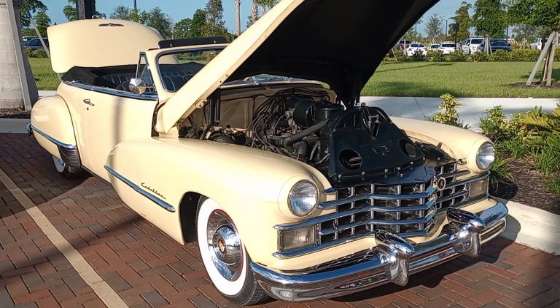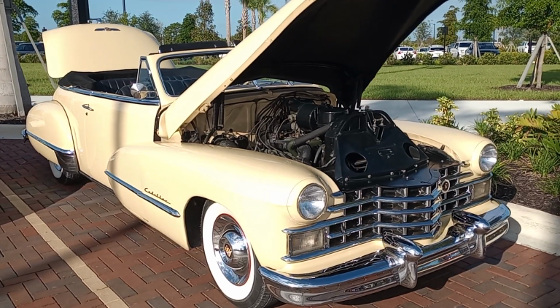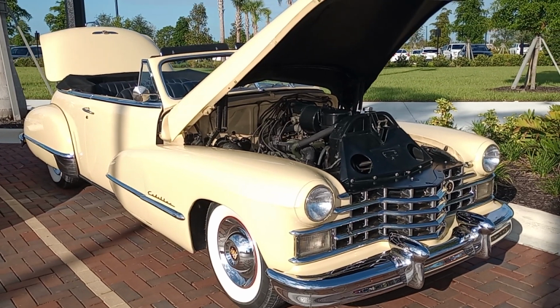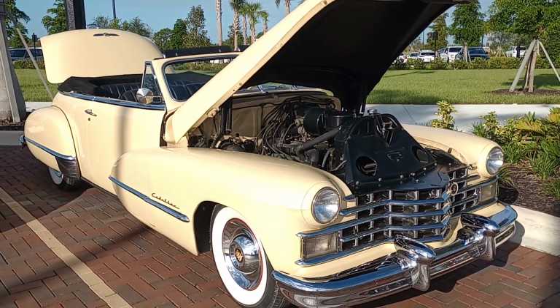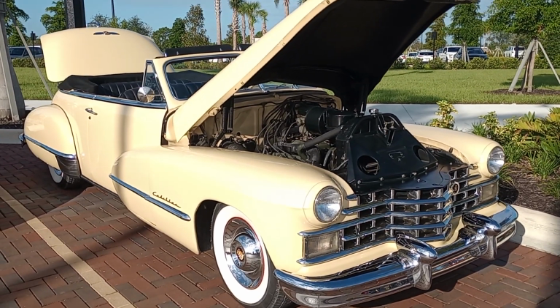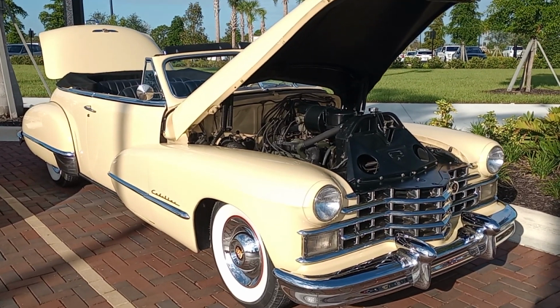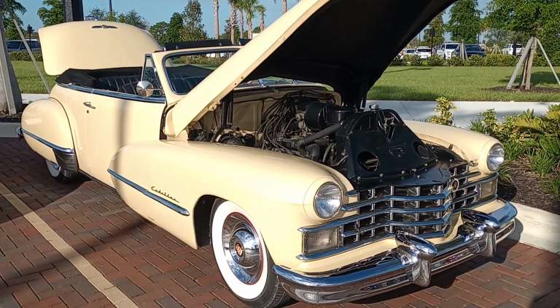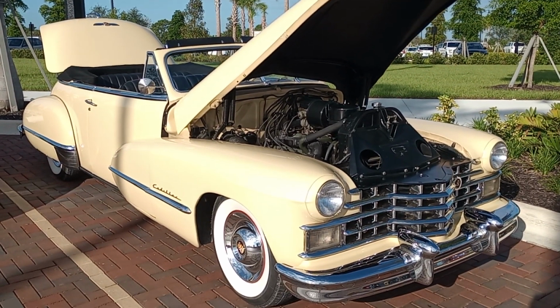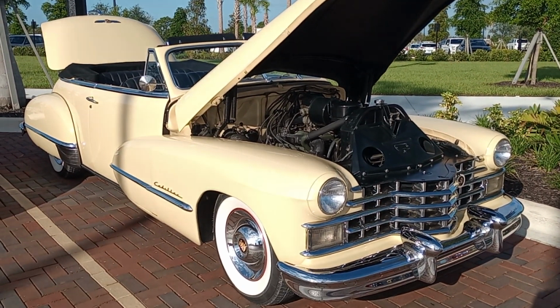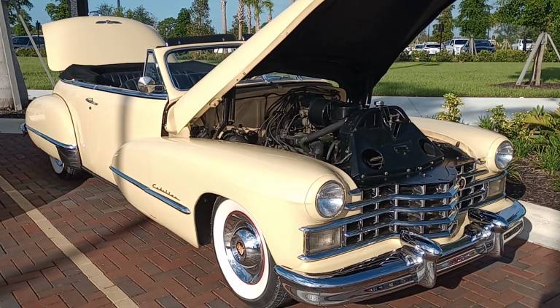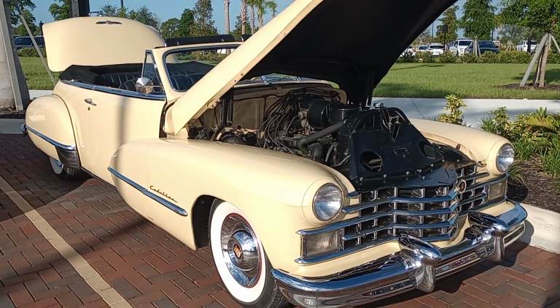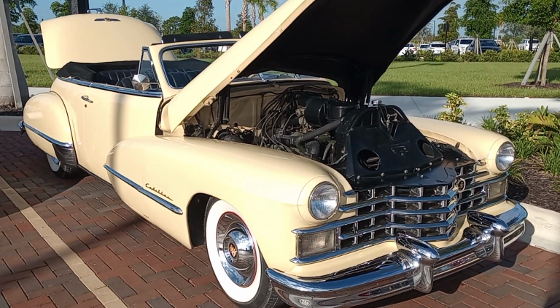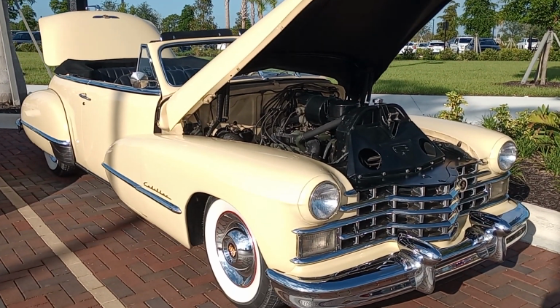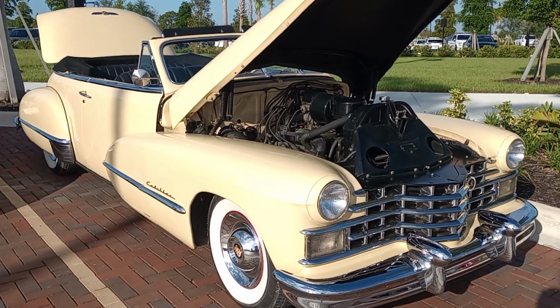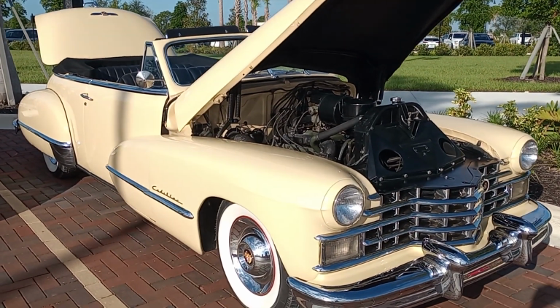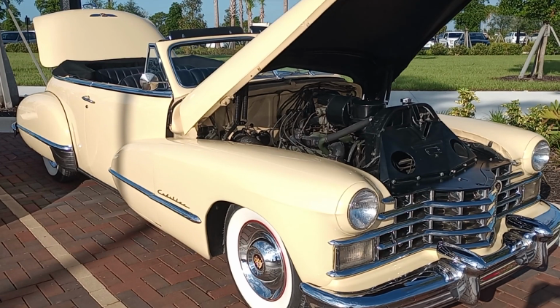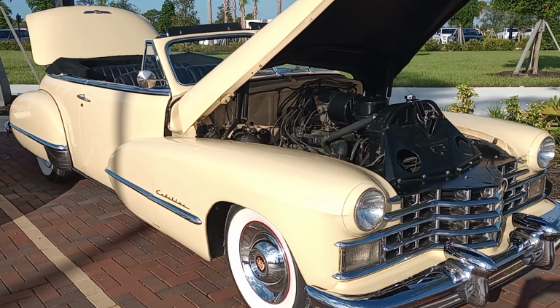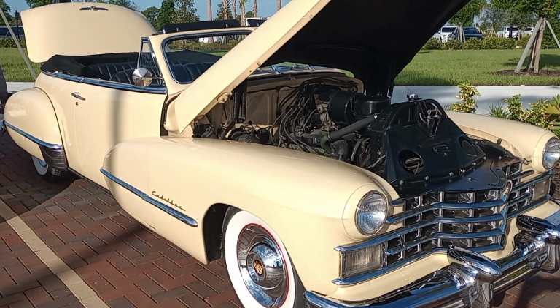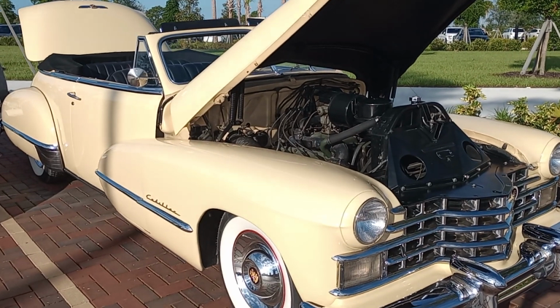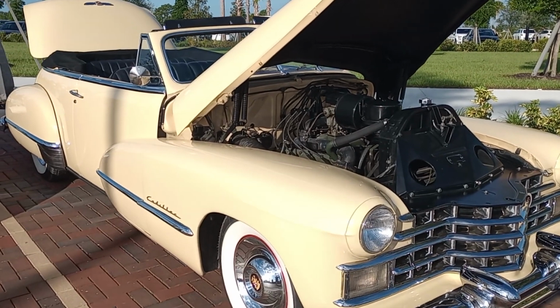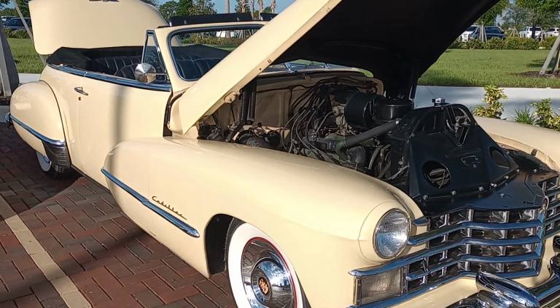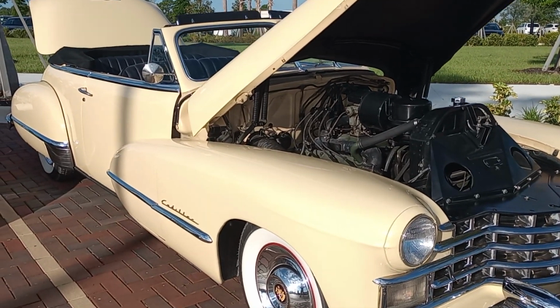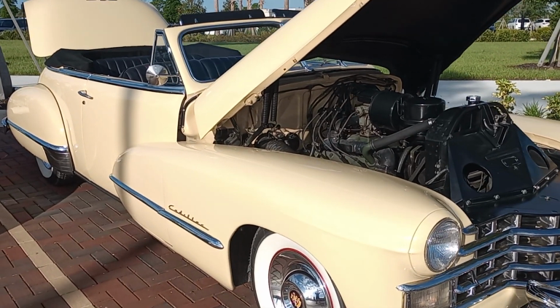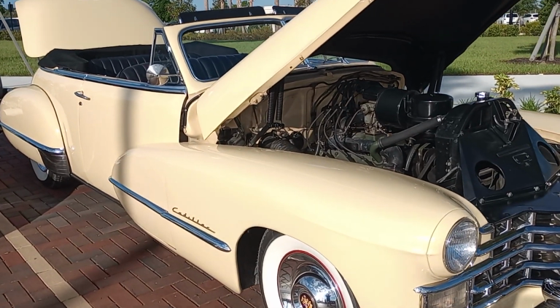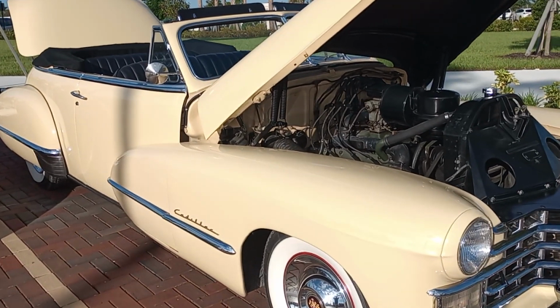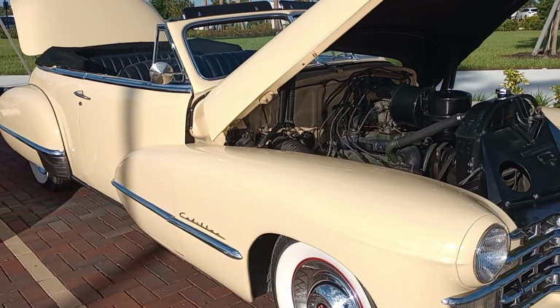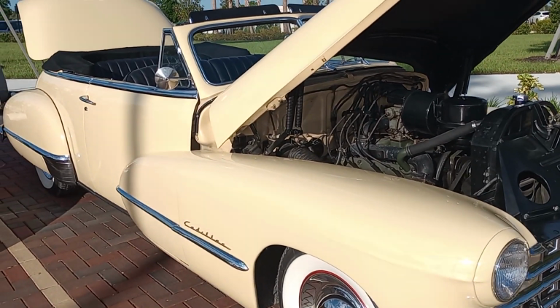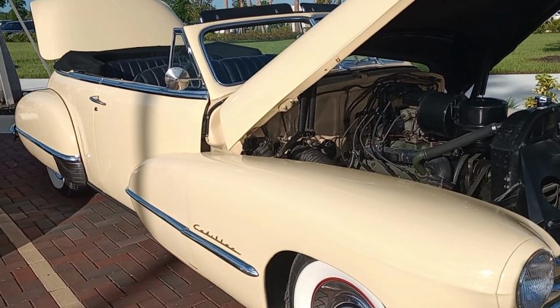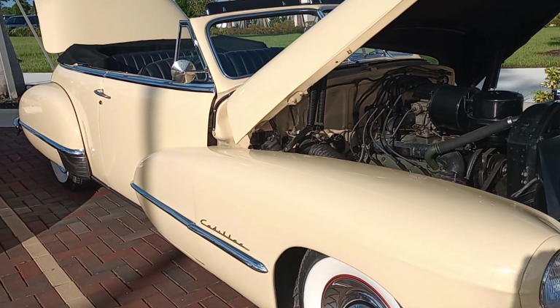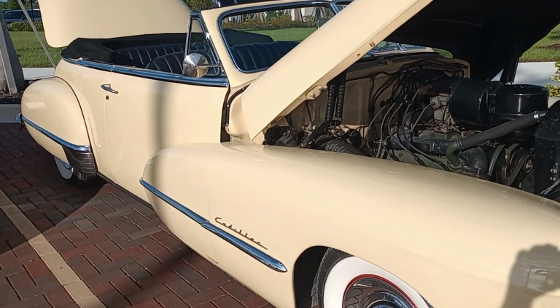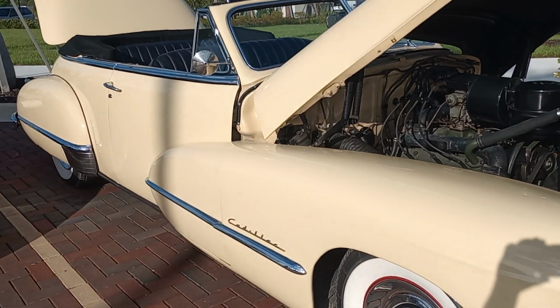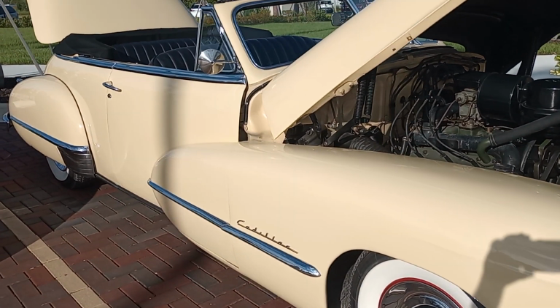Cadillac fans, Gauze Garage coming to you from Cars and Coffee here at Welland Park in the Sarasota, Florida area. It's actually called Northport.